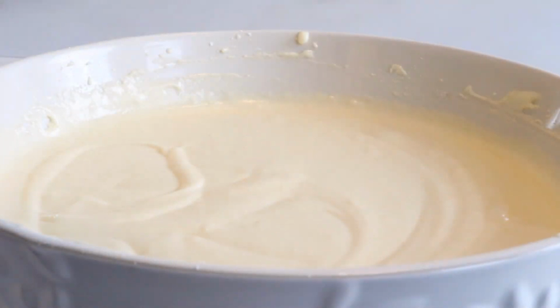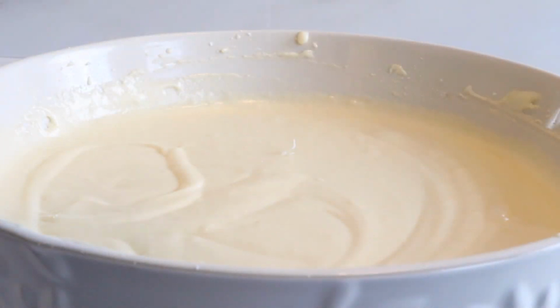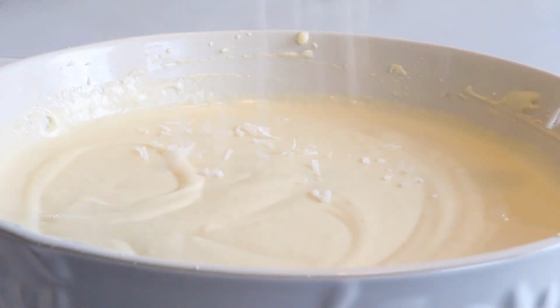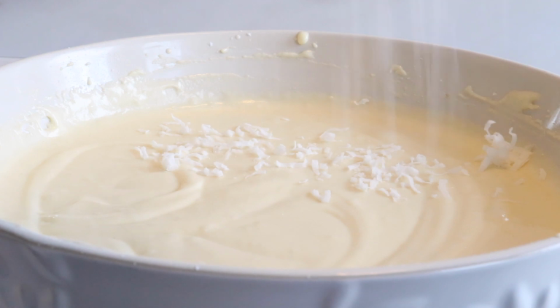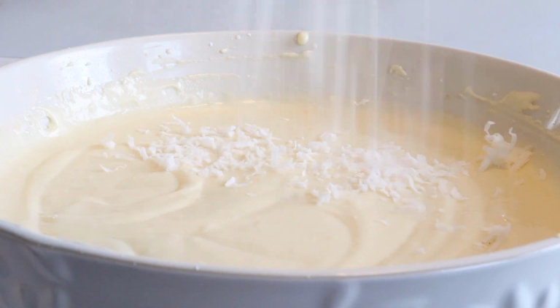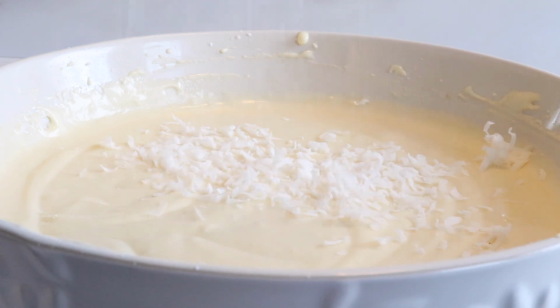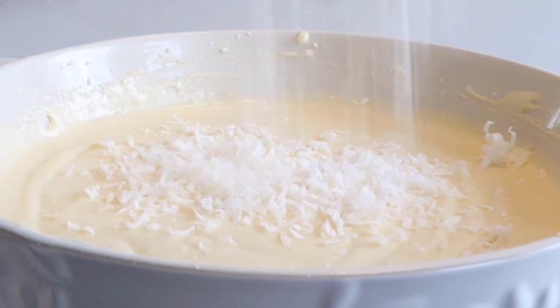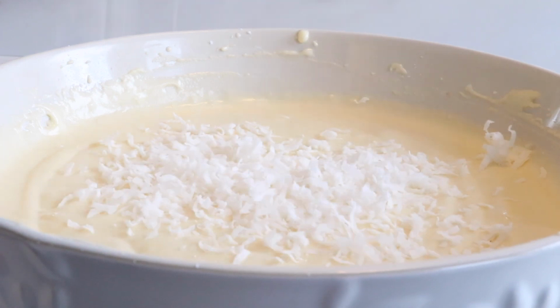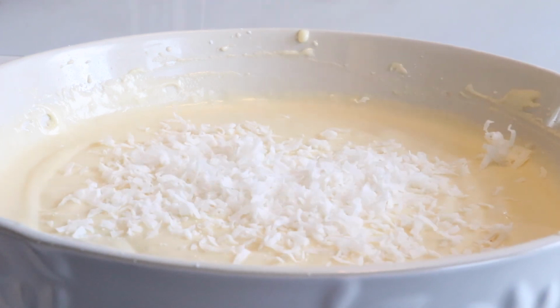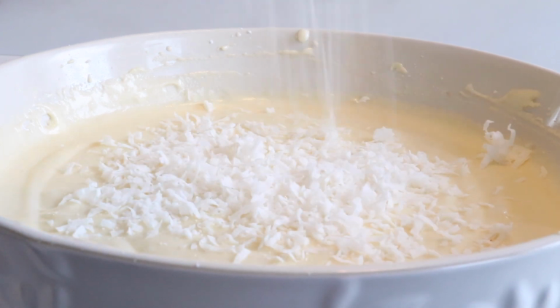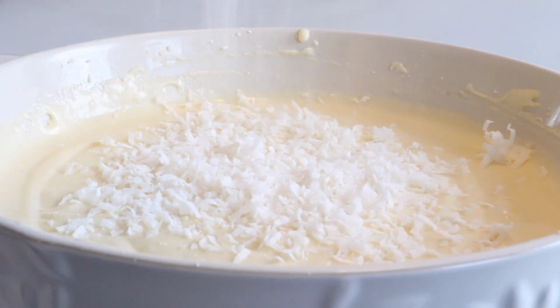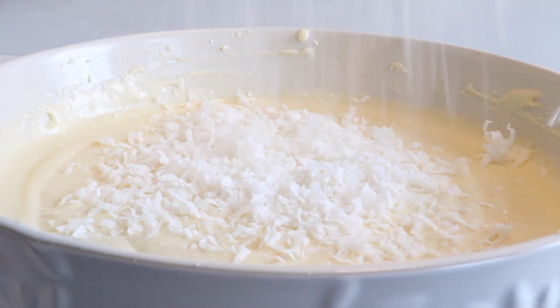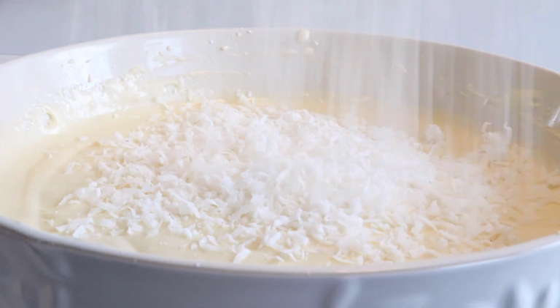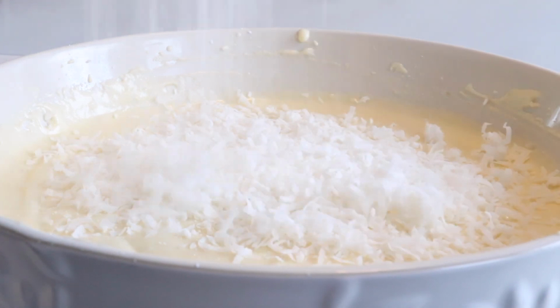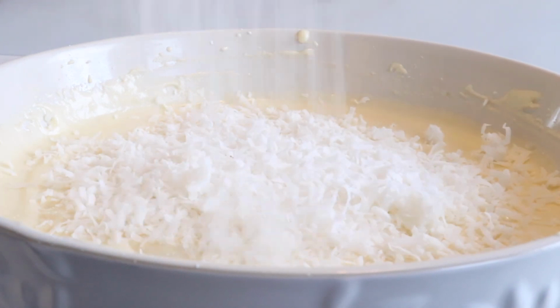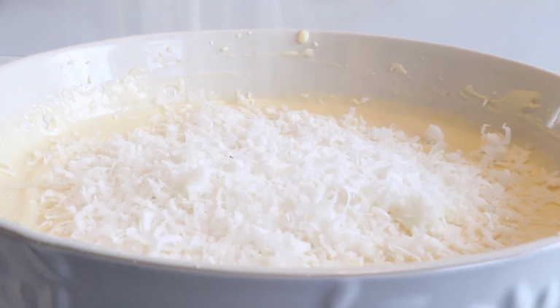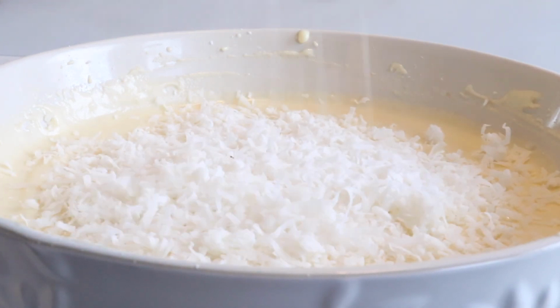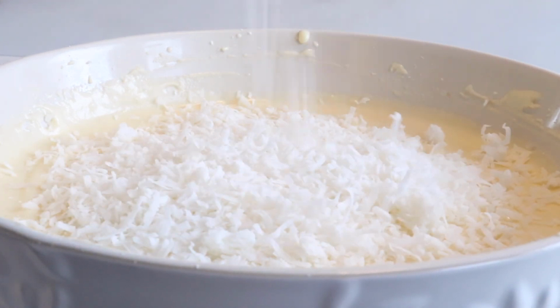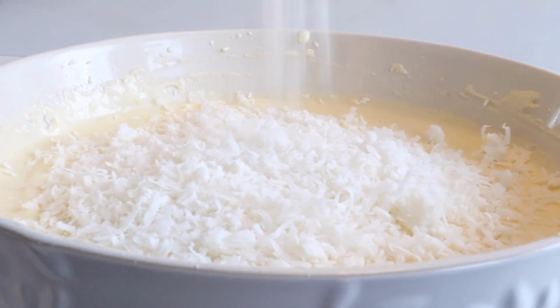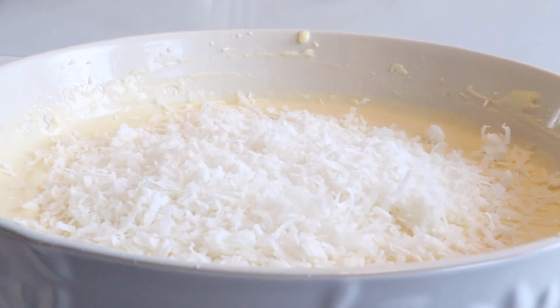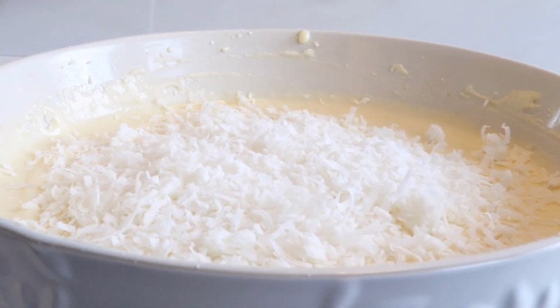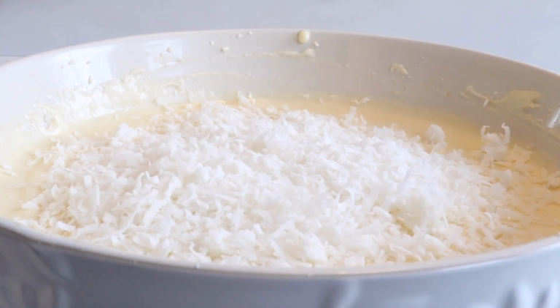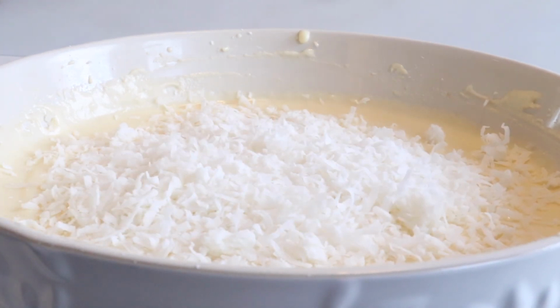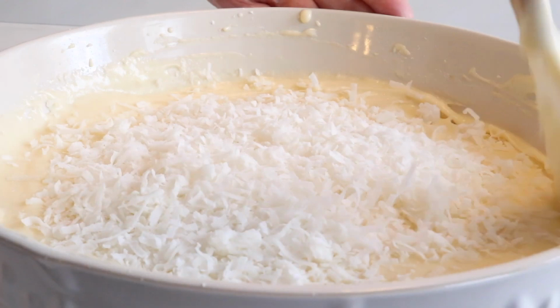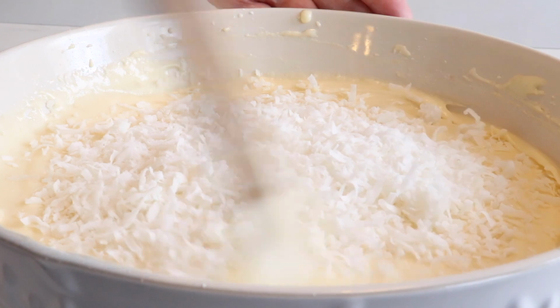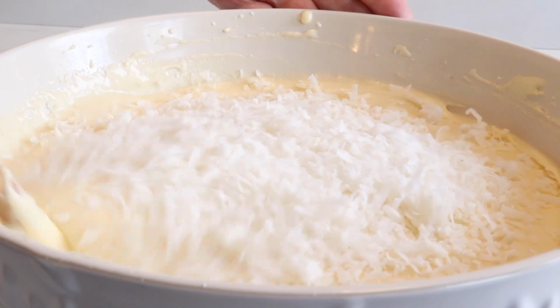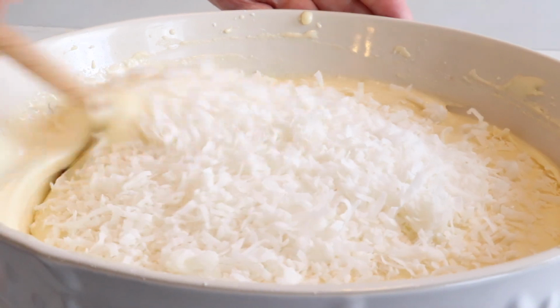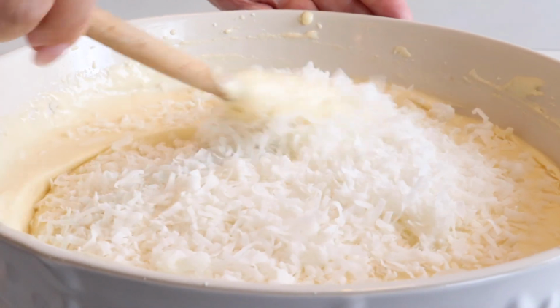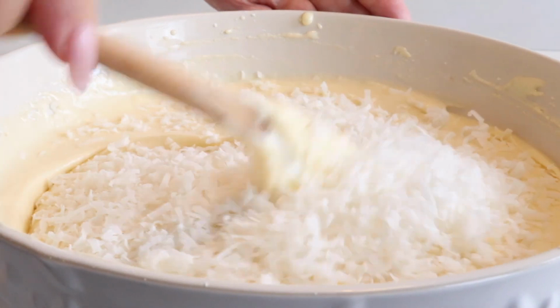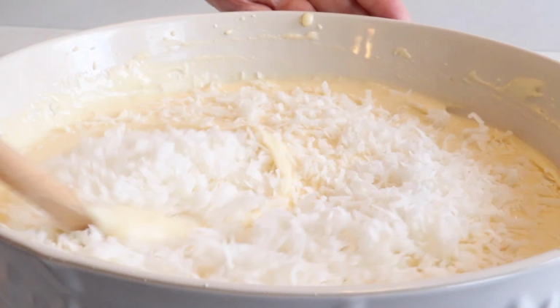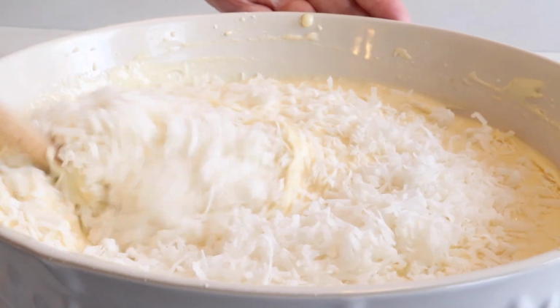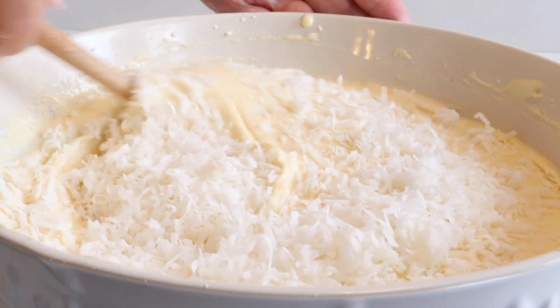In this recipe we use 3/4 of a cup of sweetened shredded coconut flakes. Fold them in and your batter is done.